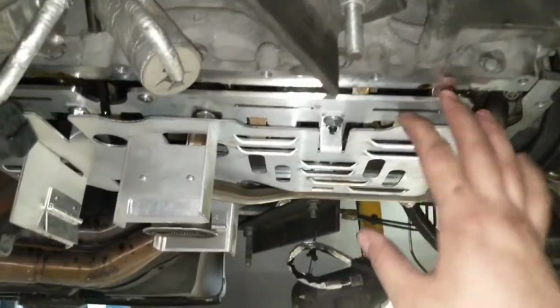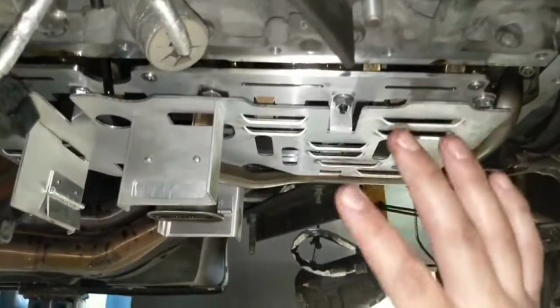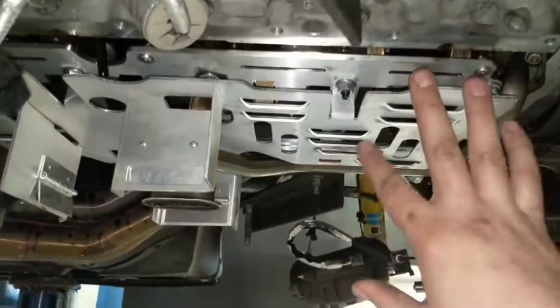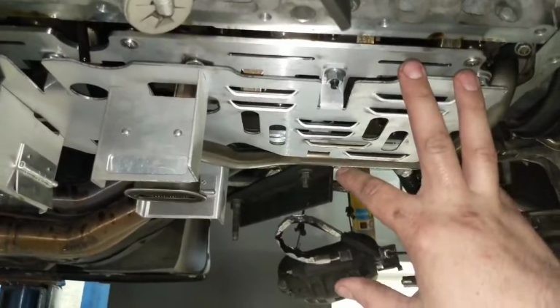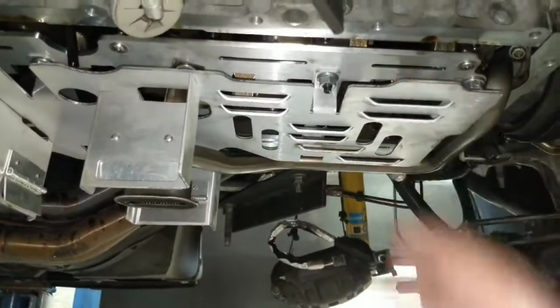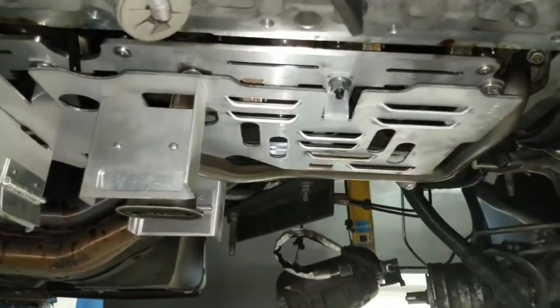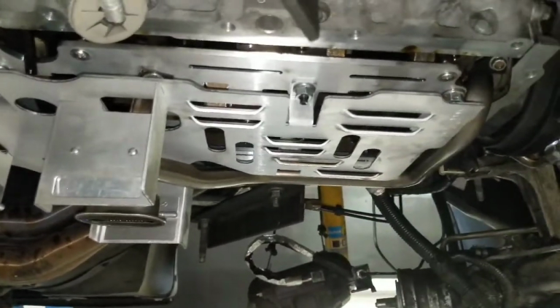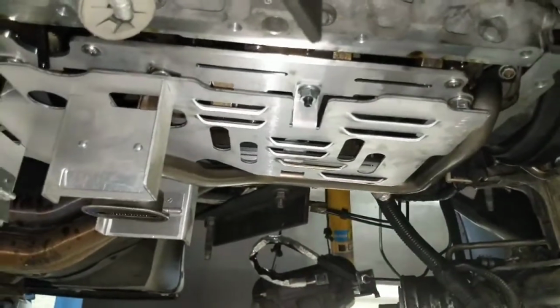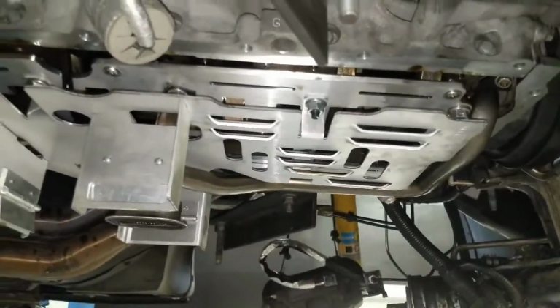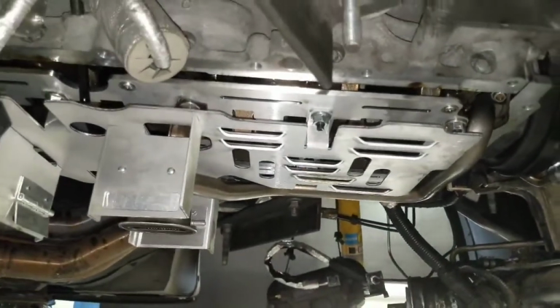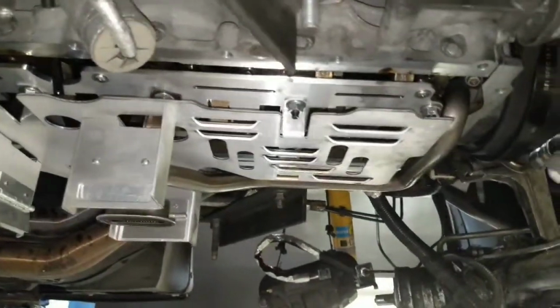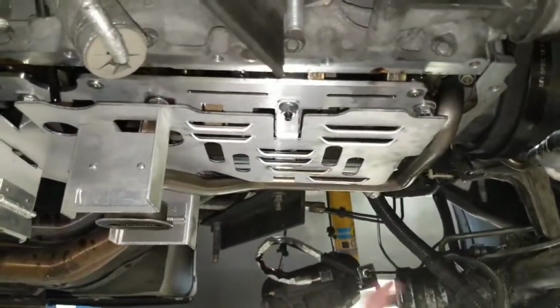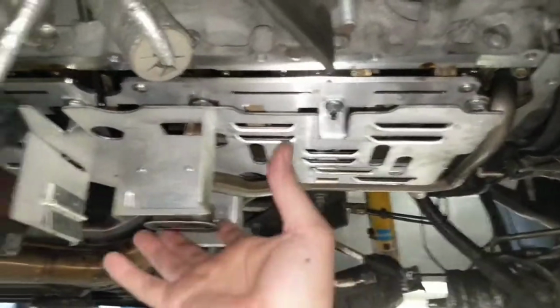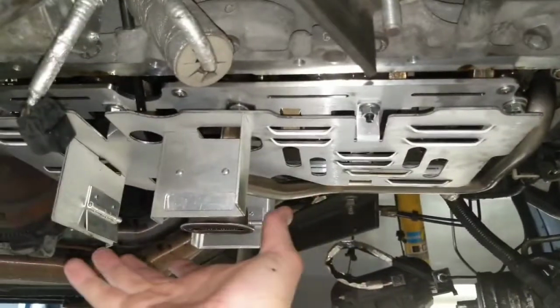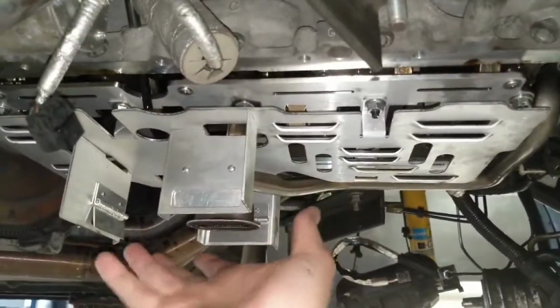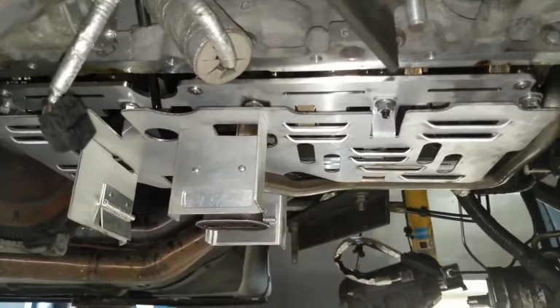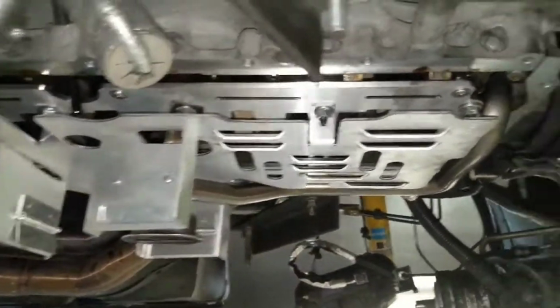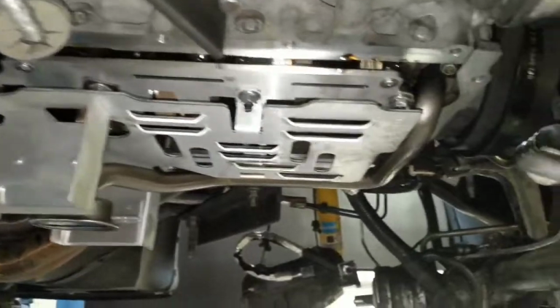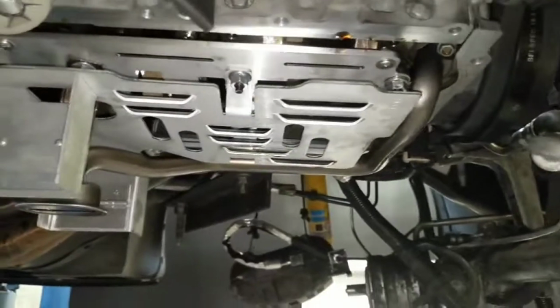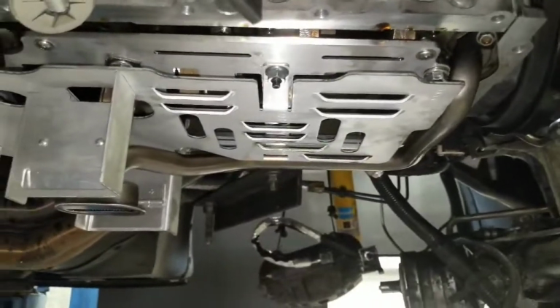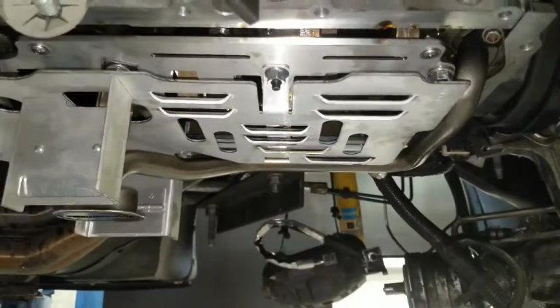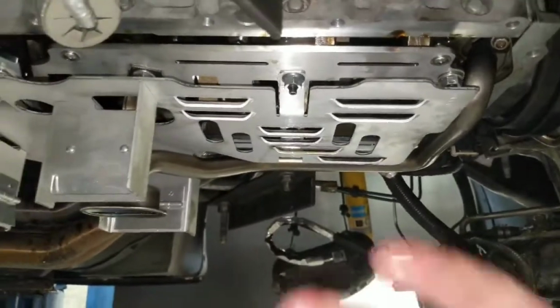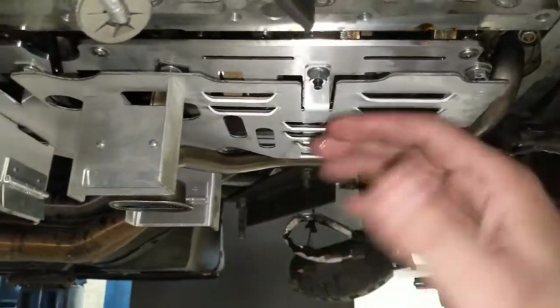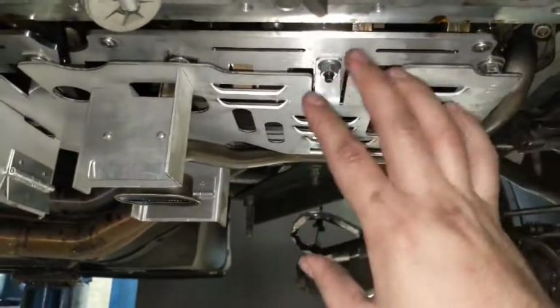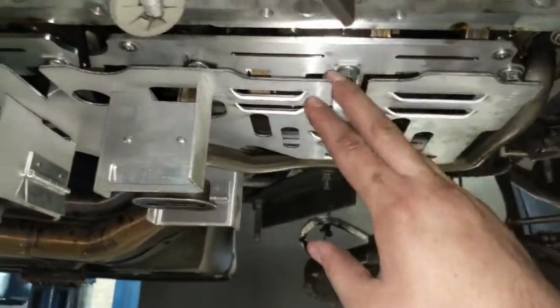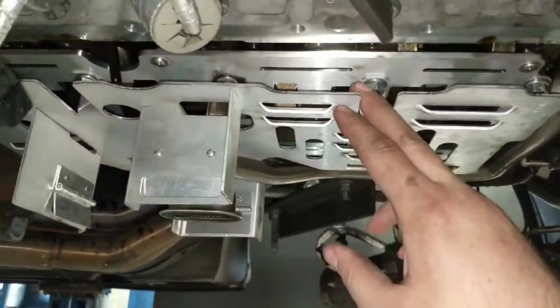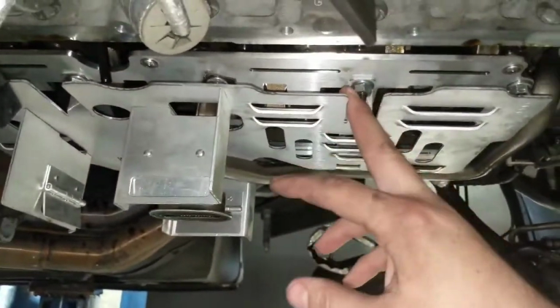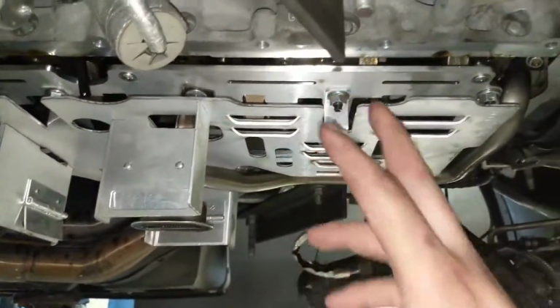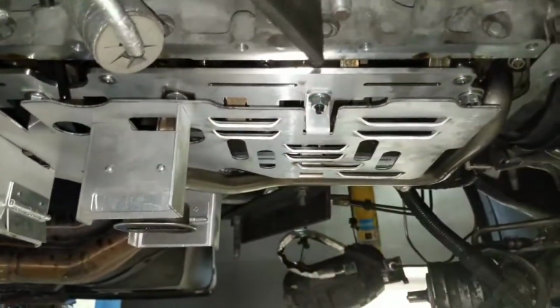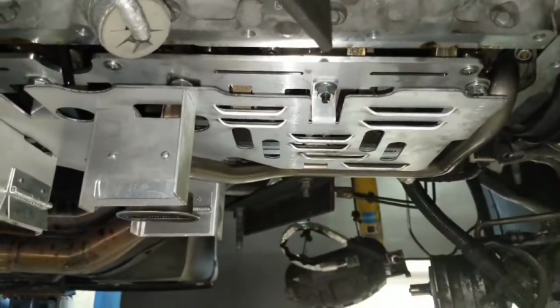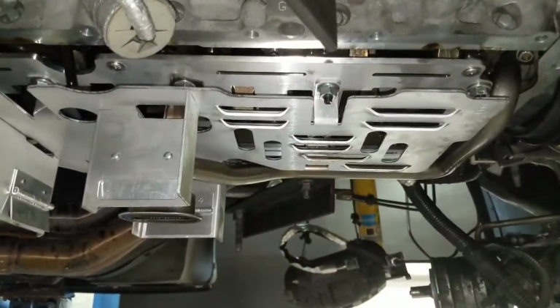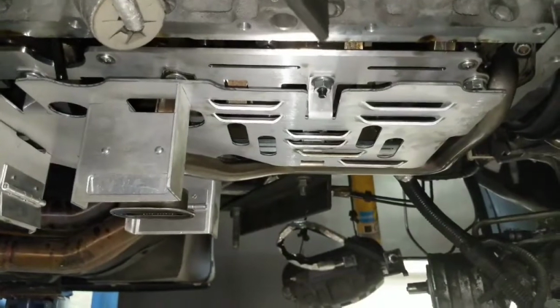So we're going to put the oil pan back on, make sure it fits without anything touching, put the car back together, and drive.